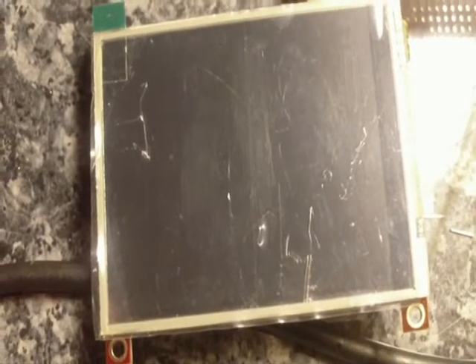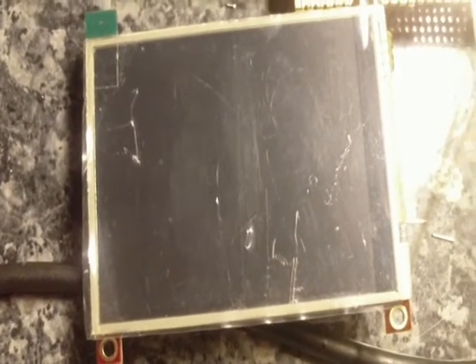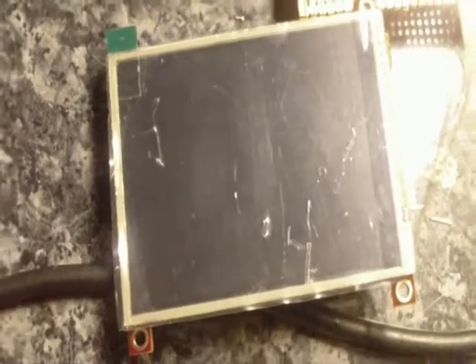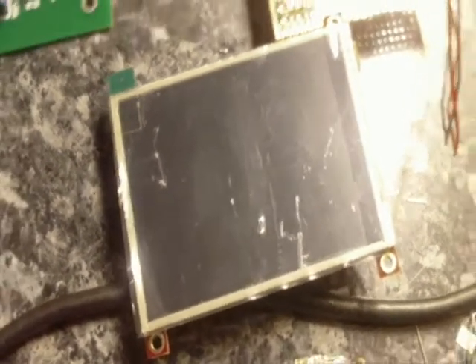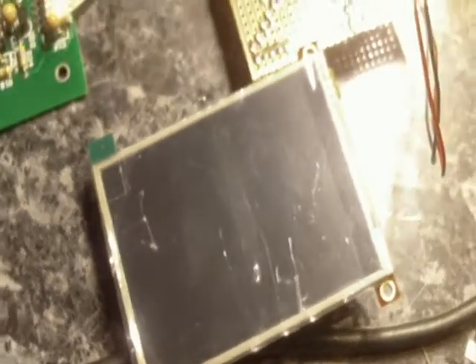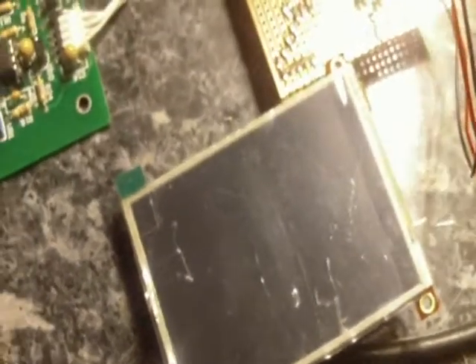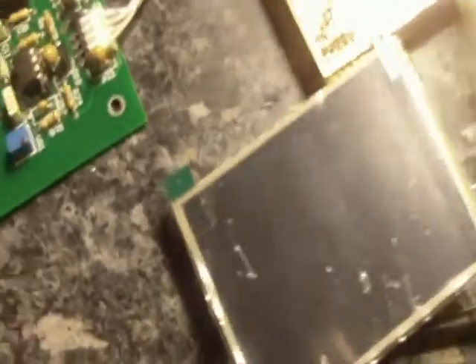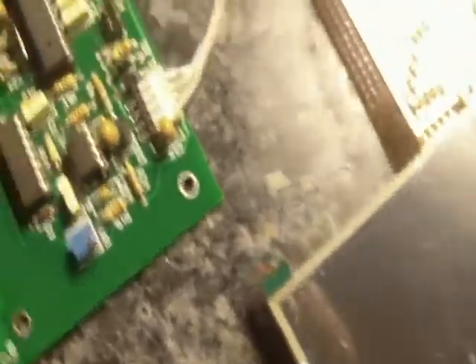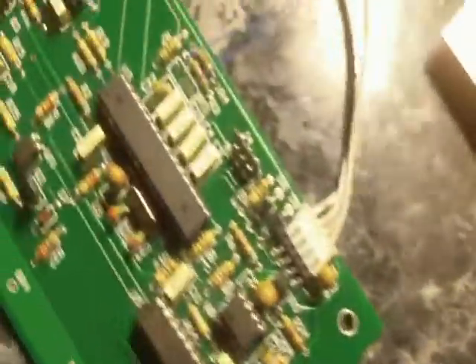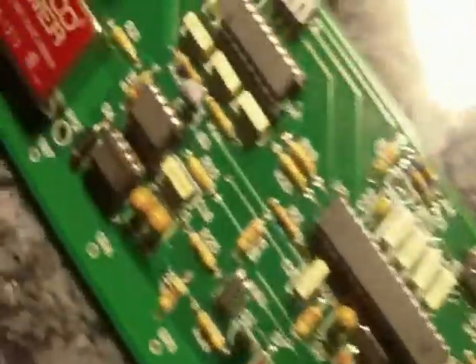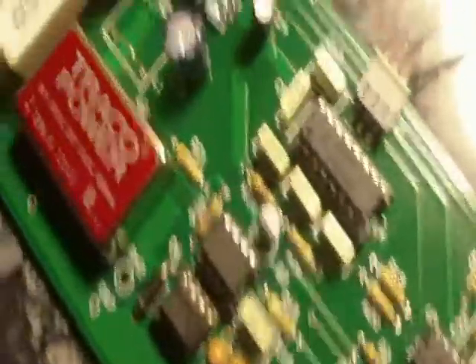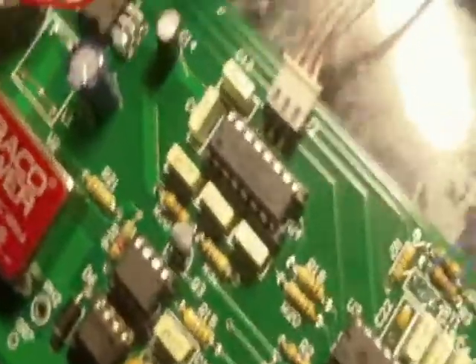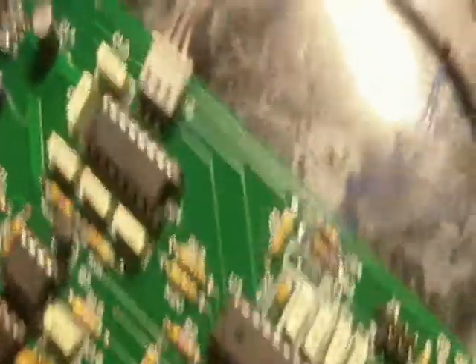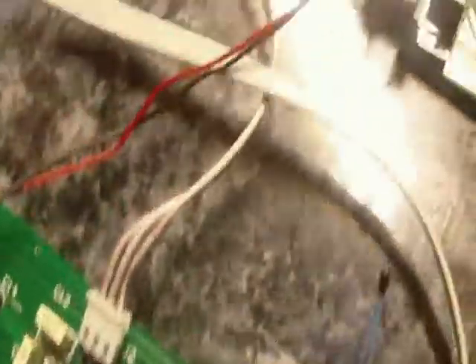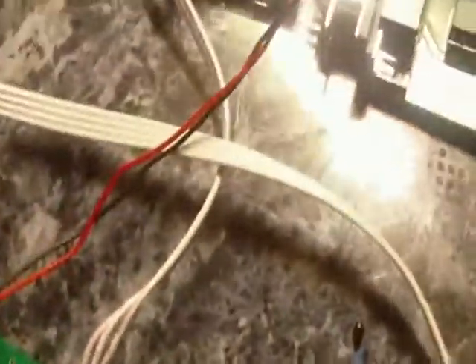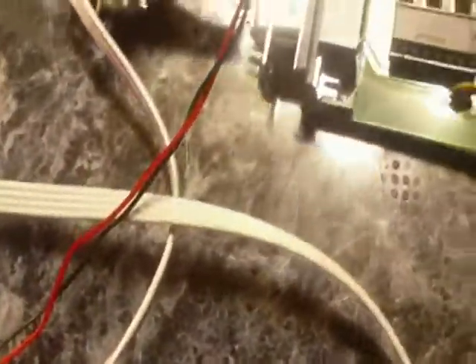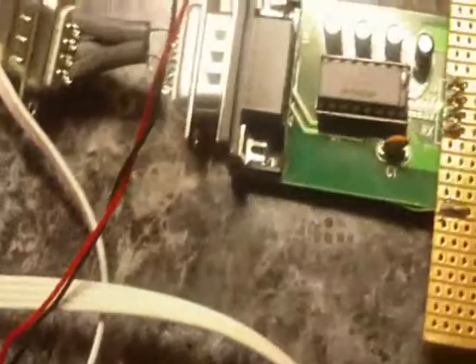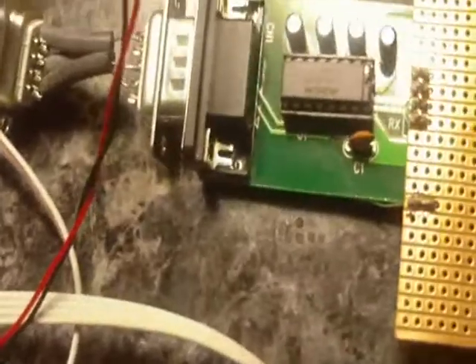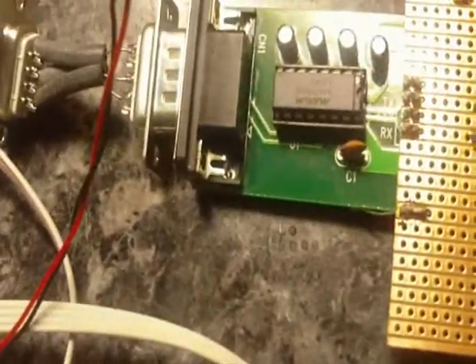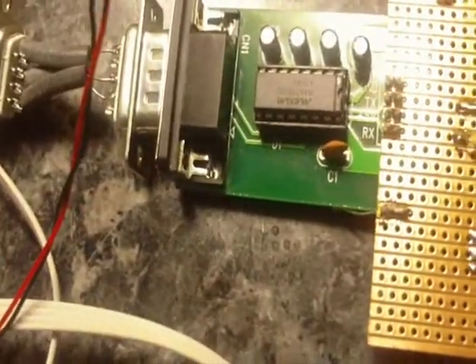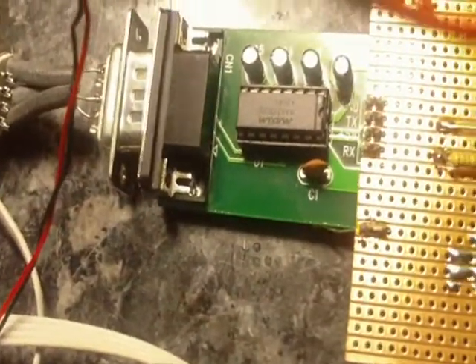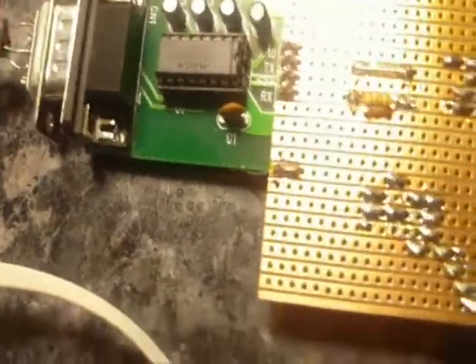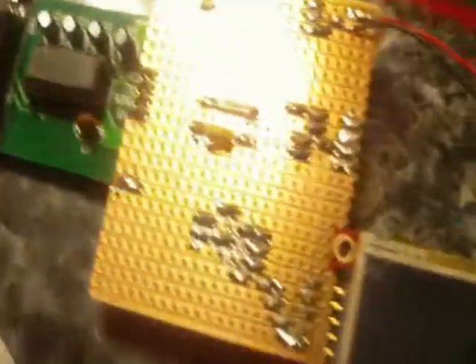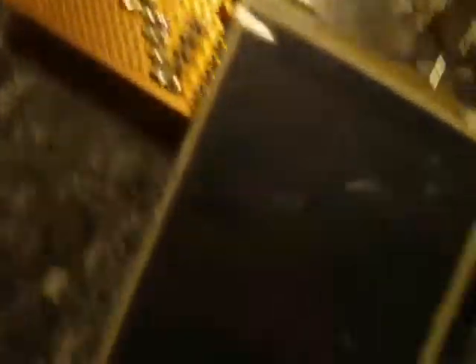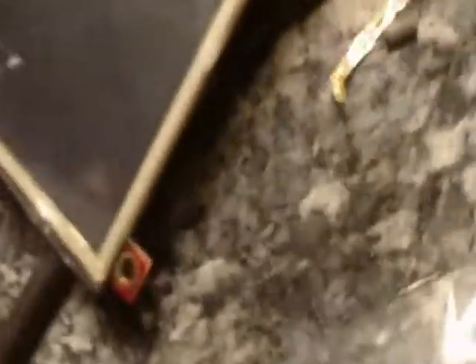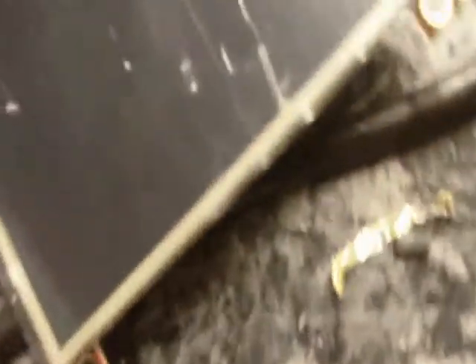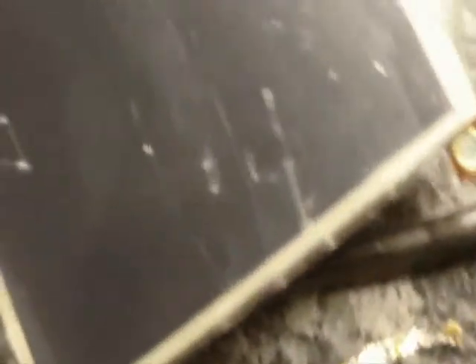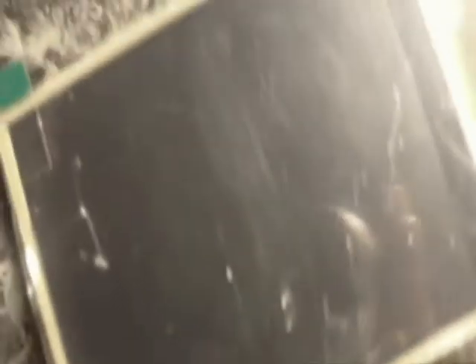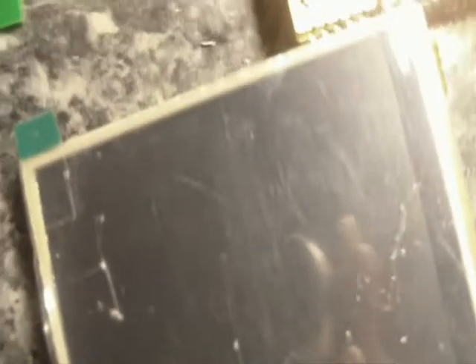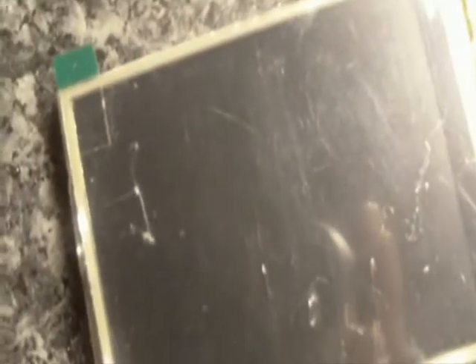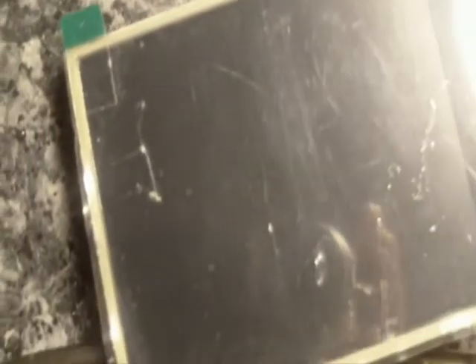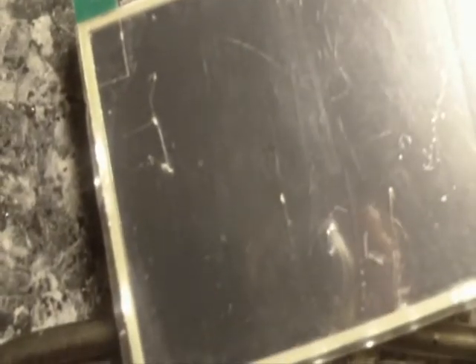I've got a quick little demo set up here. Got a control board, RS232 converter, power supply, and a 4D Systems touch panel.